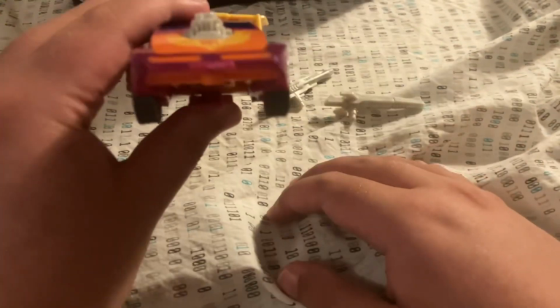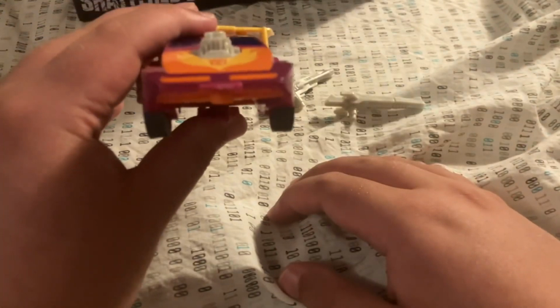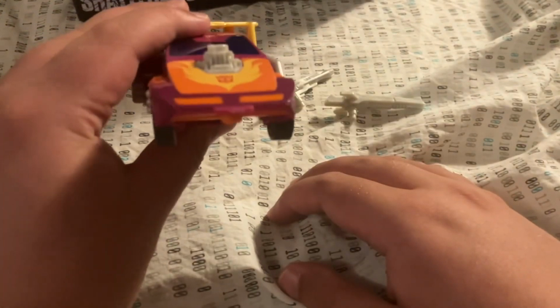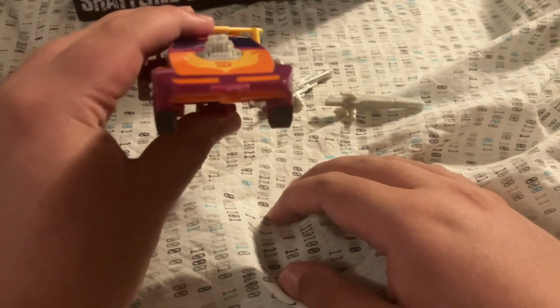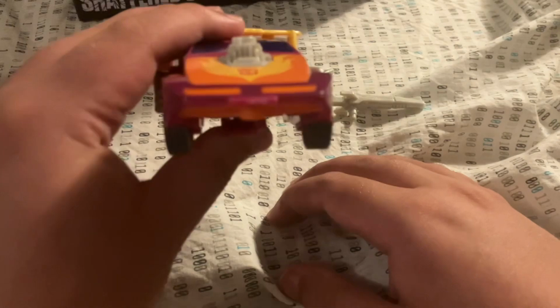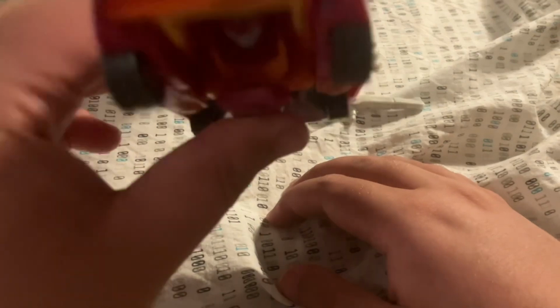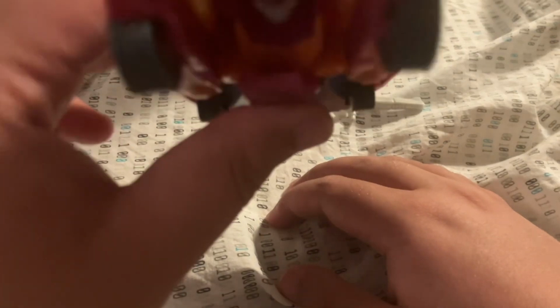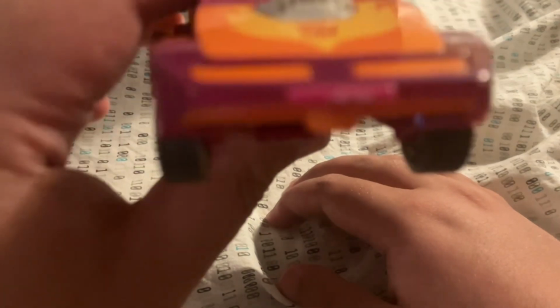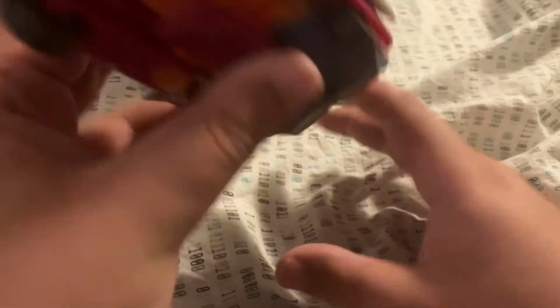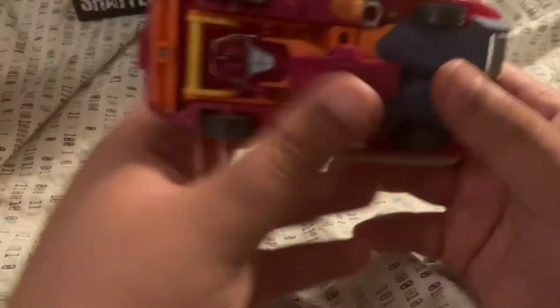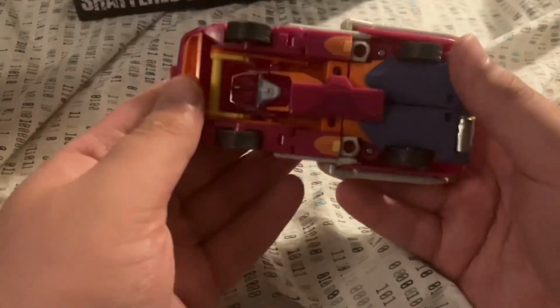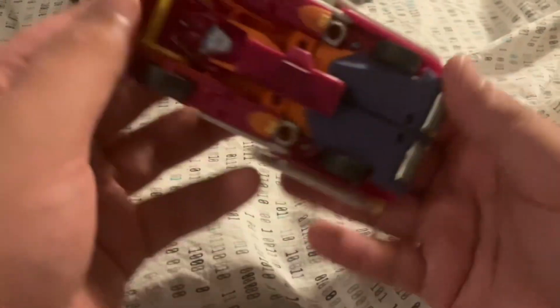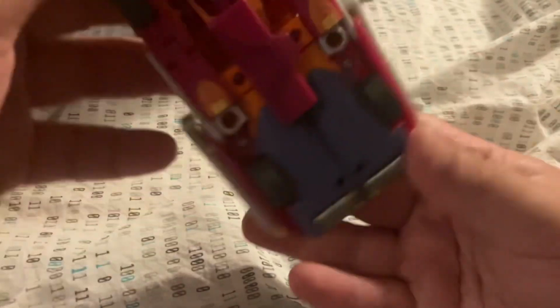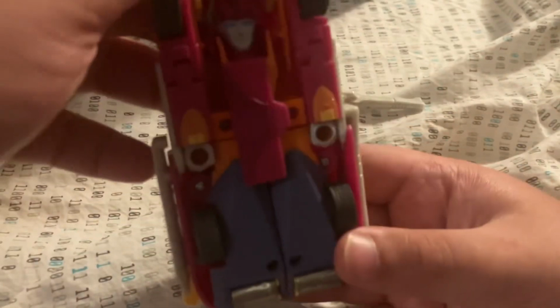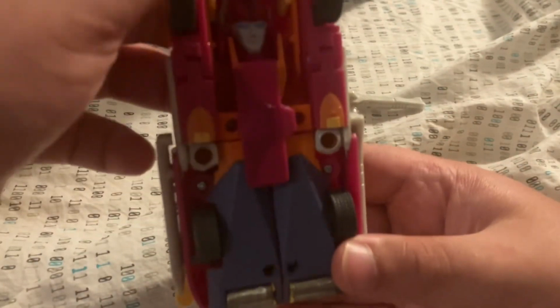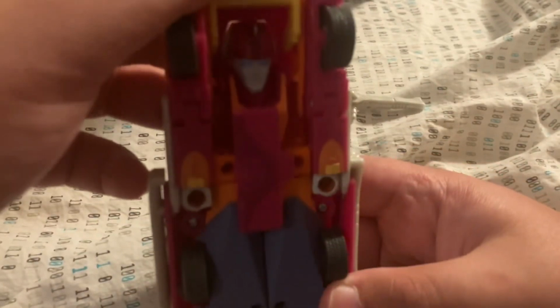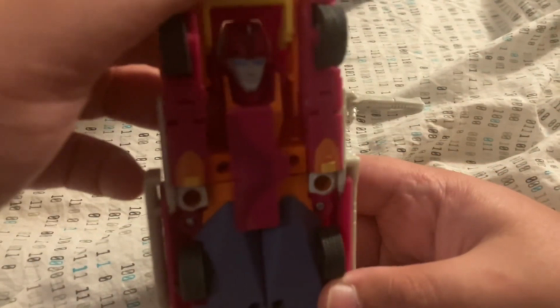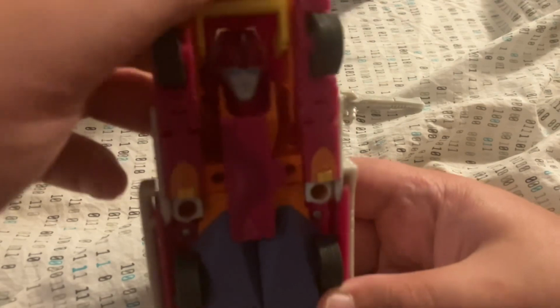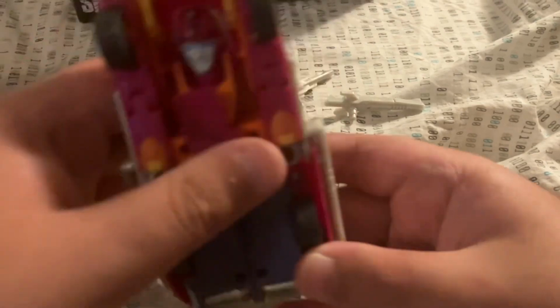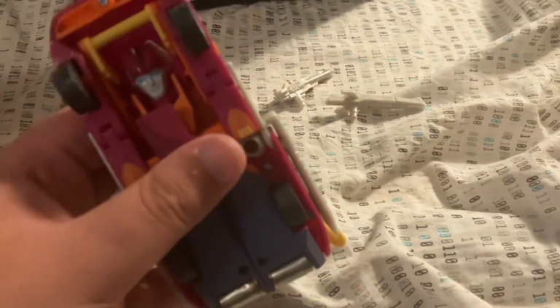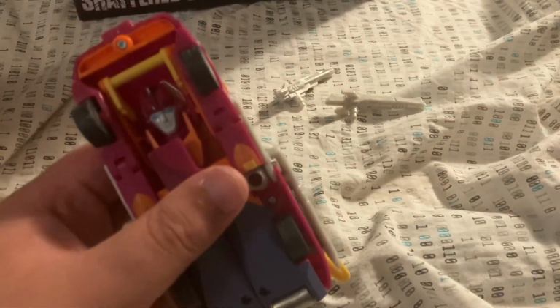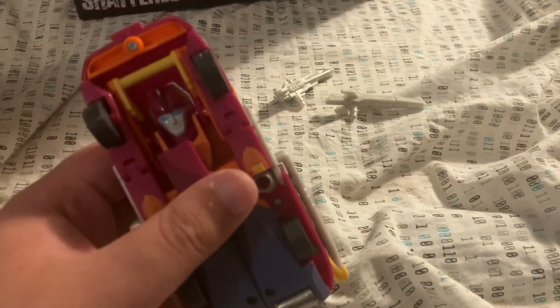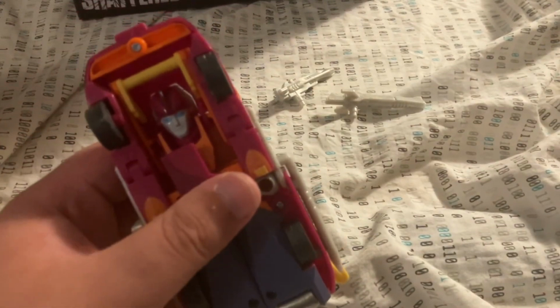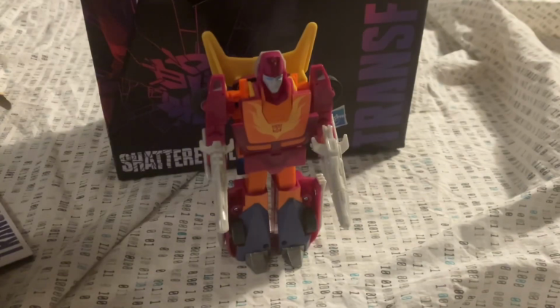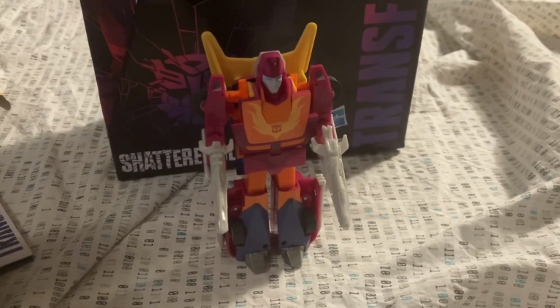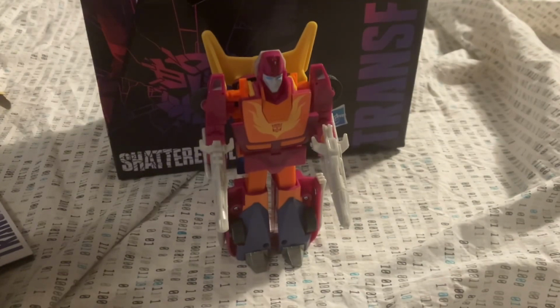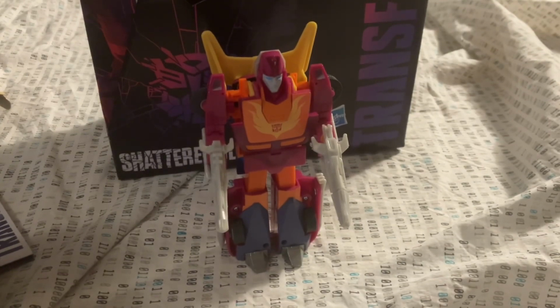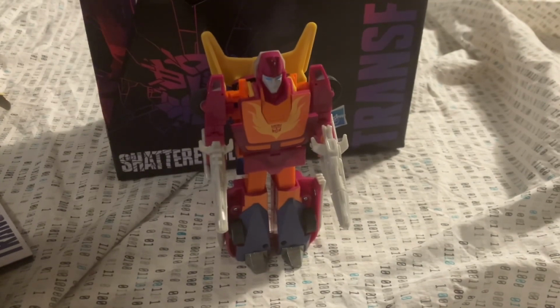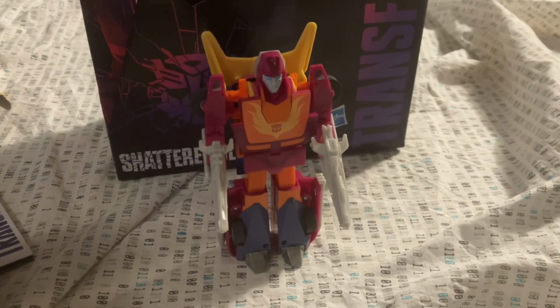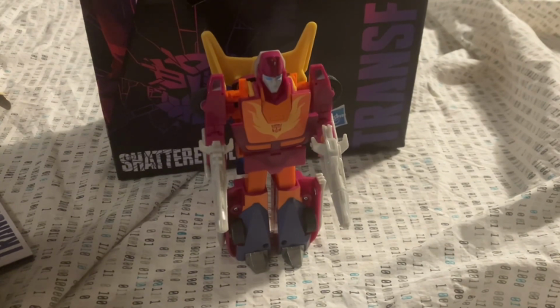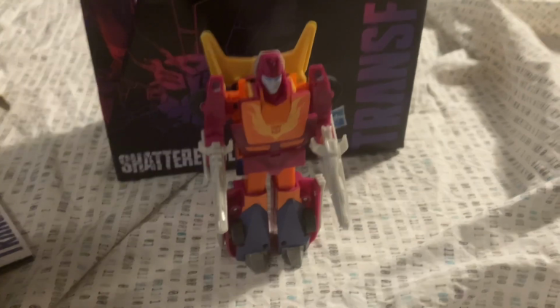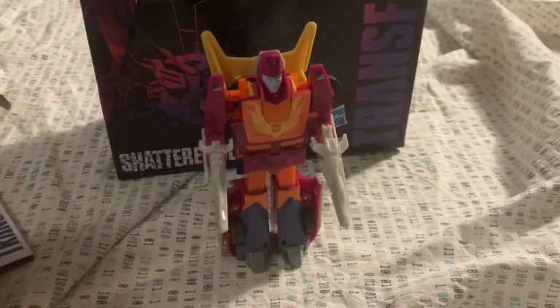Front again. On the bottom you can see his robot mode head. Here's G1 Hot Rod in his robot mode.